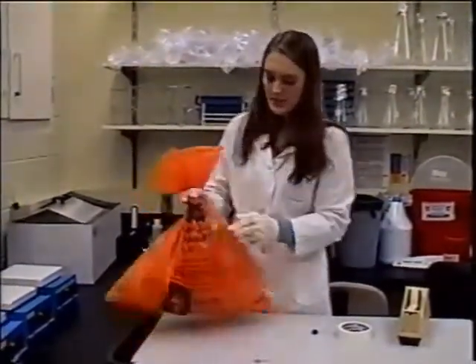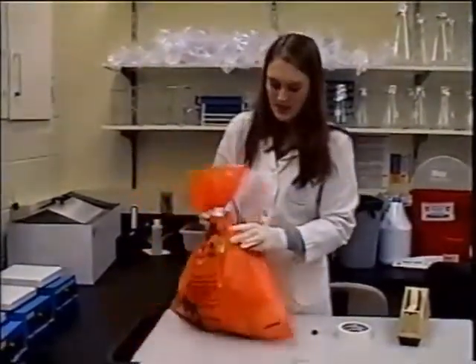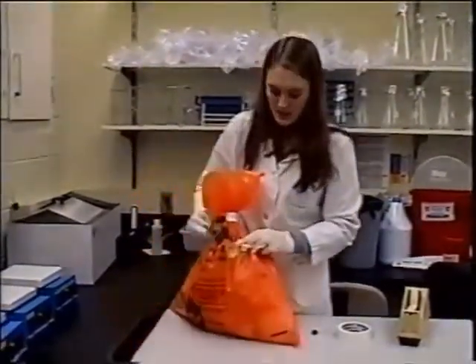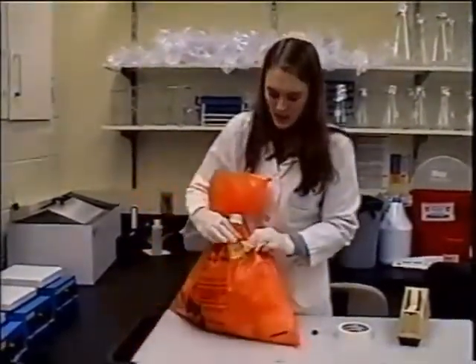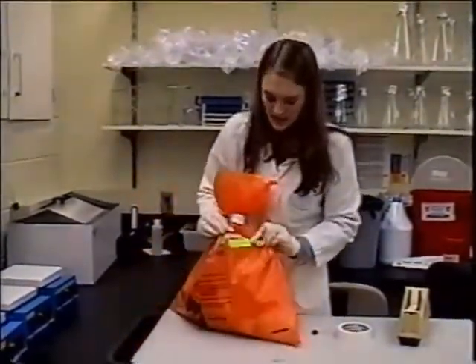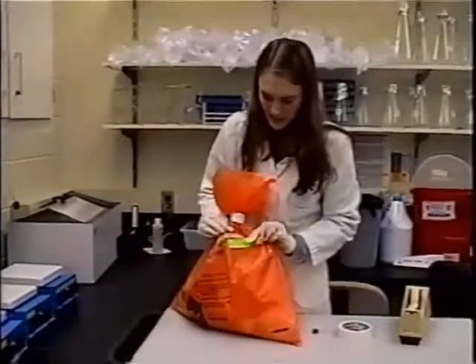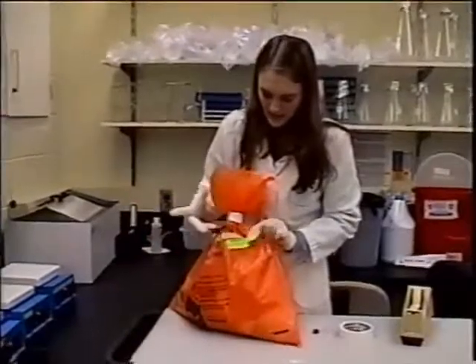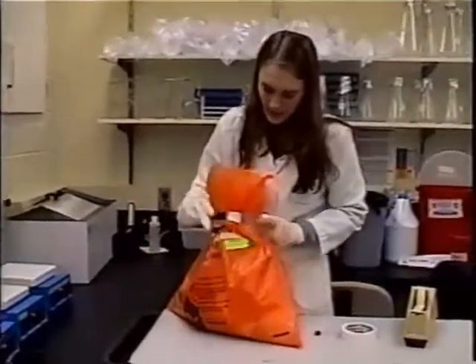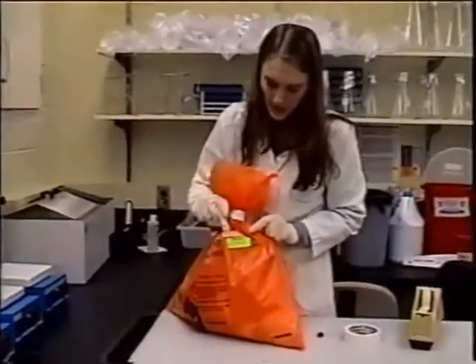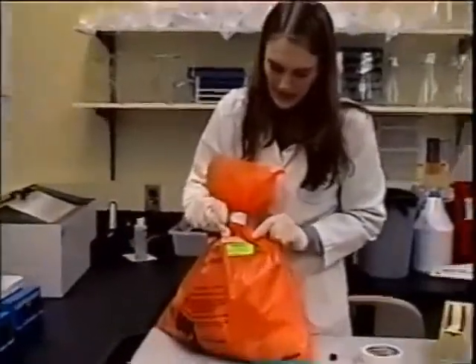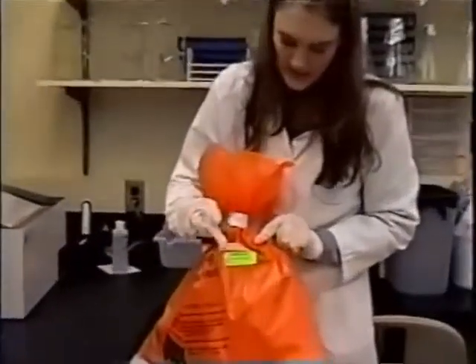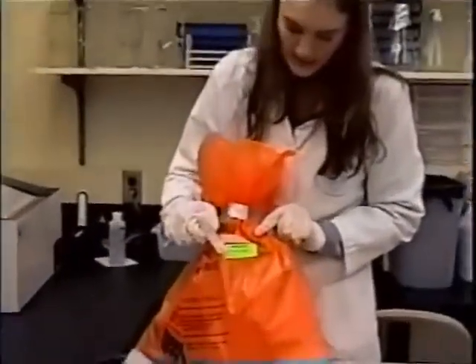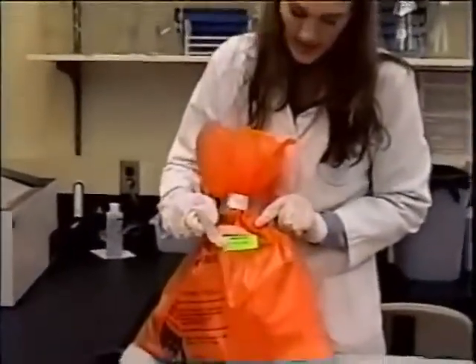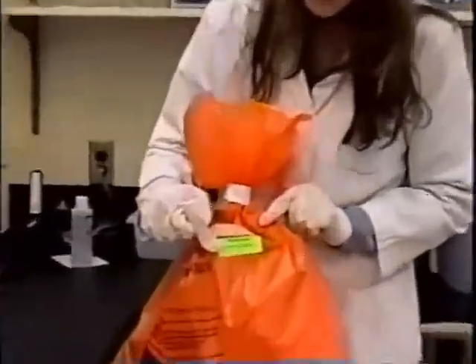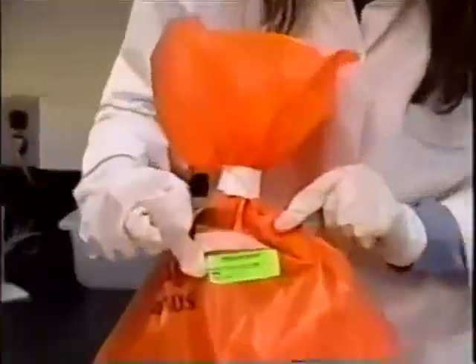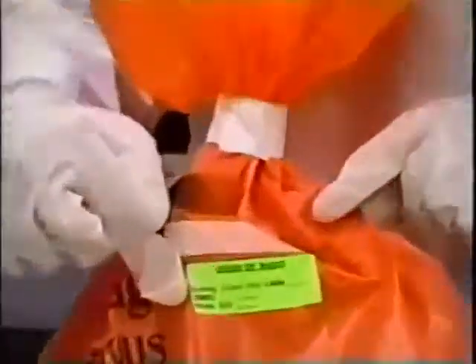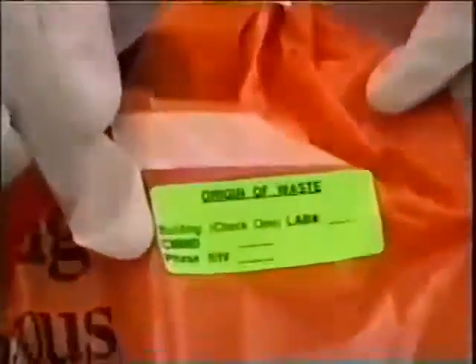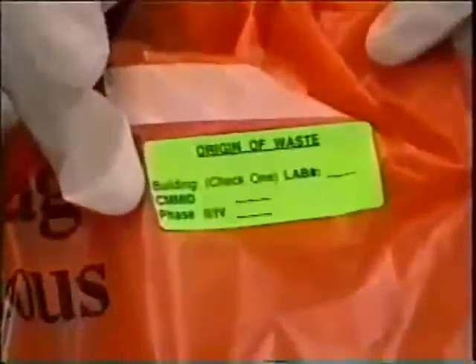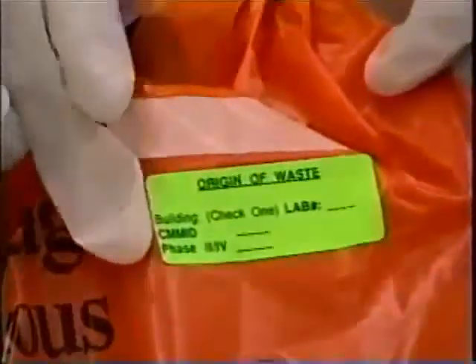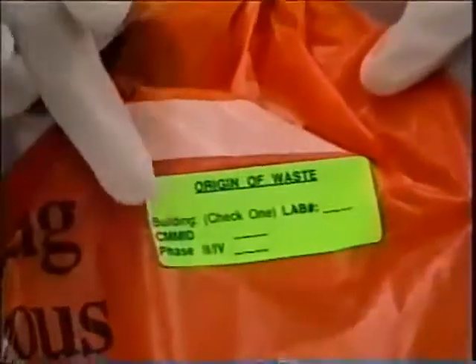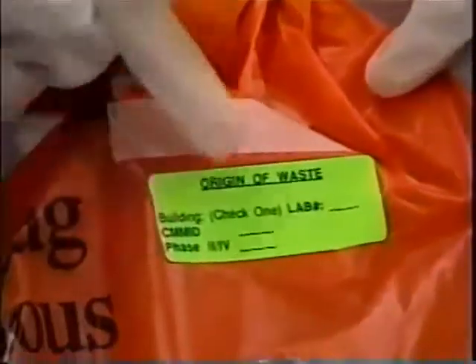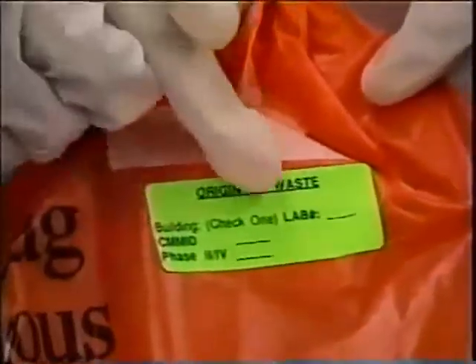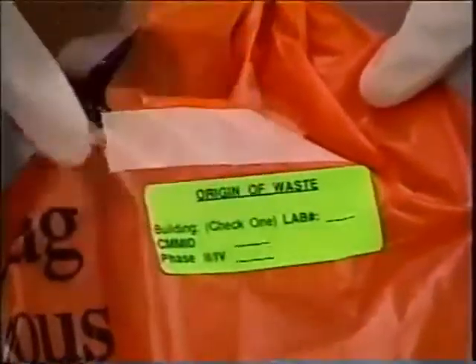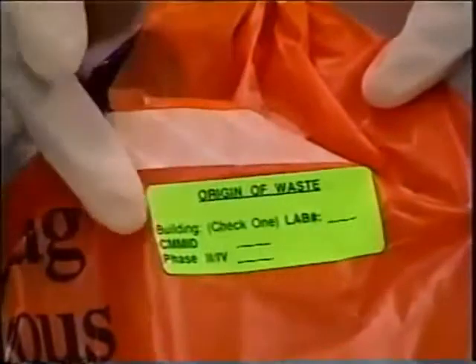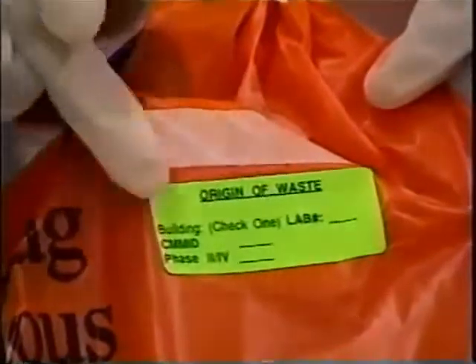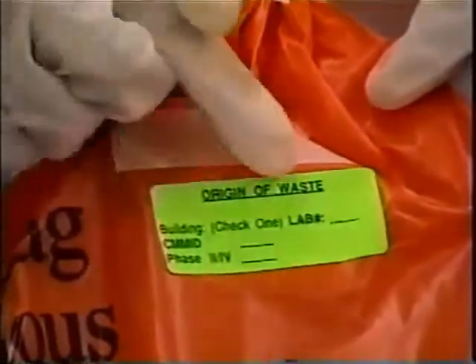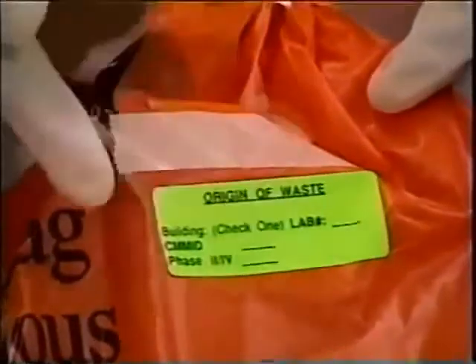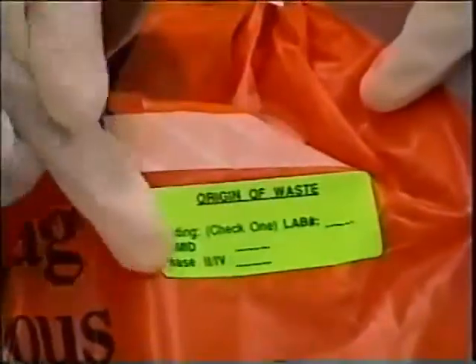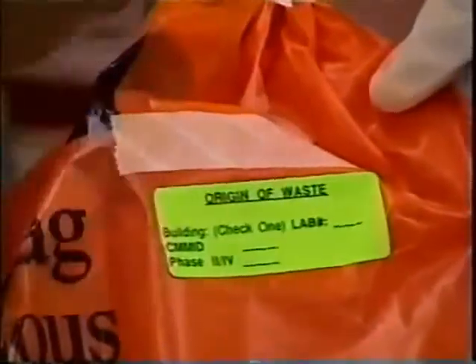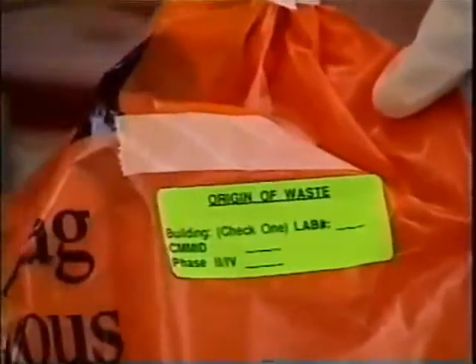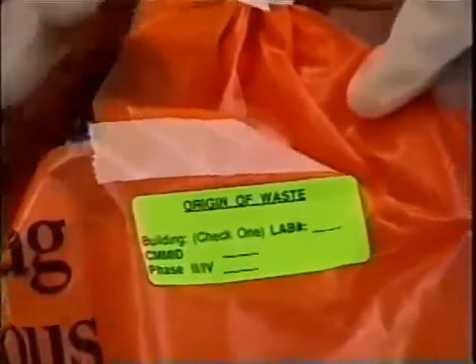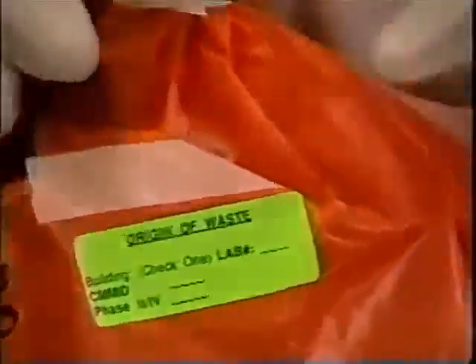Then properly label it with autoclave tape and a sticker showing the origin of the waste, where you put your lab number and the building.